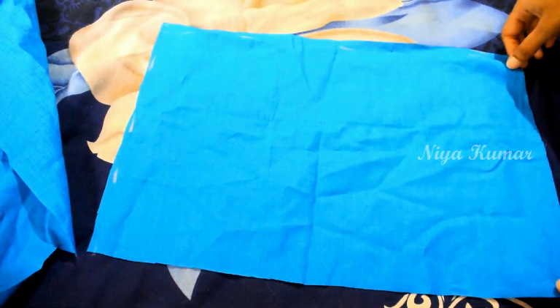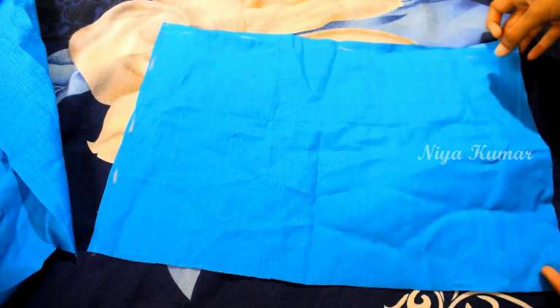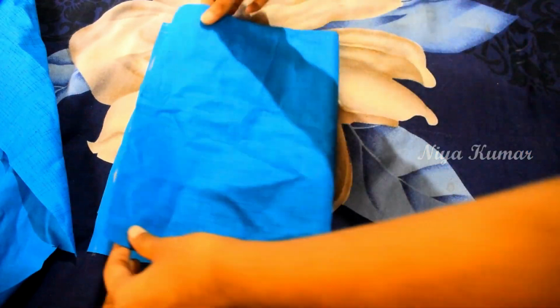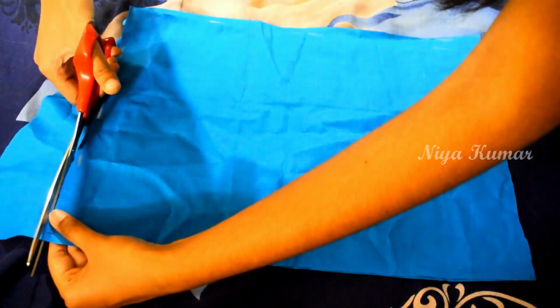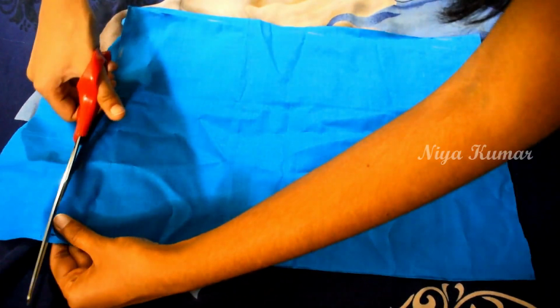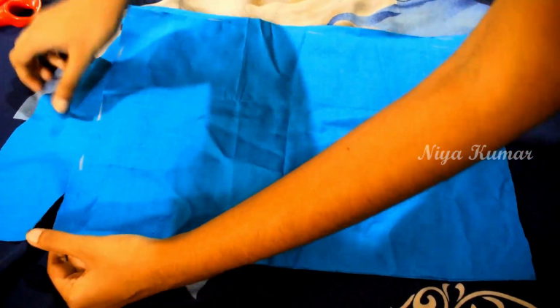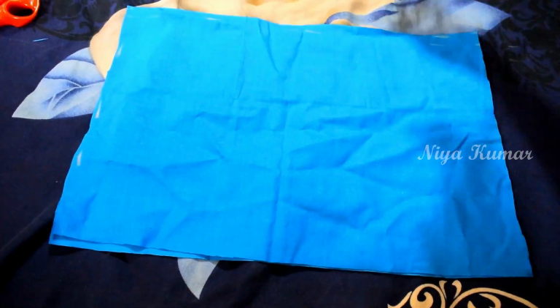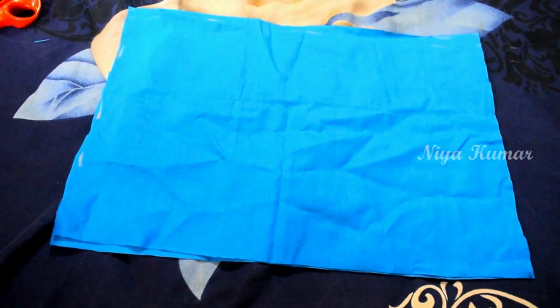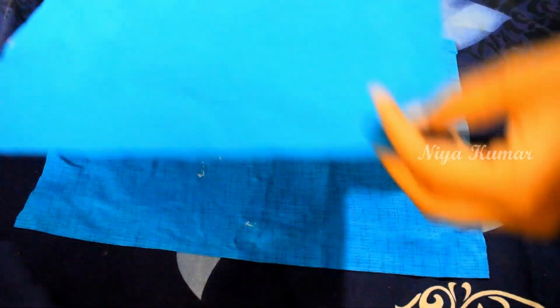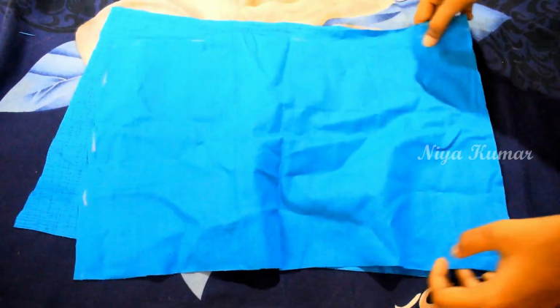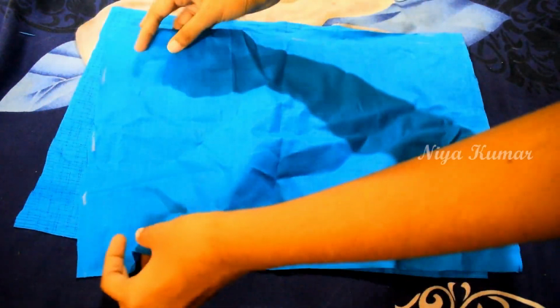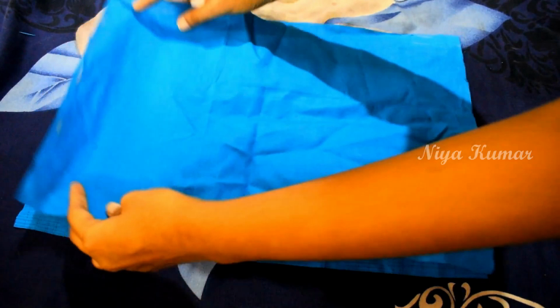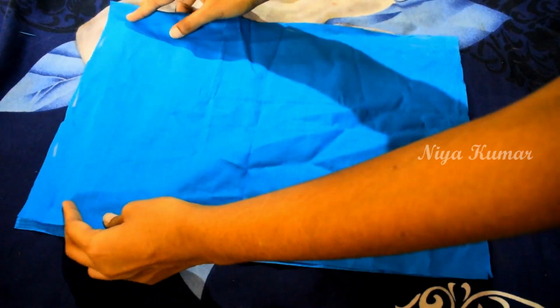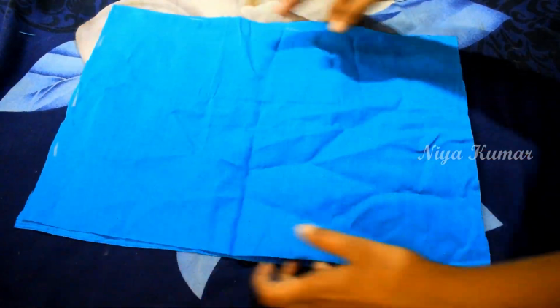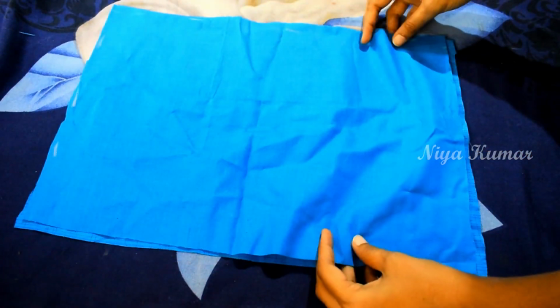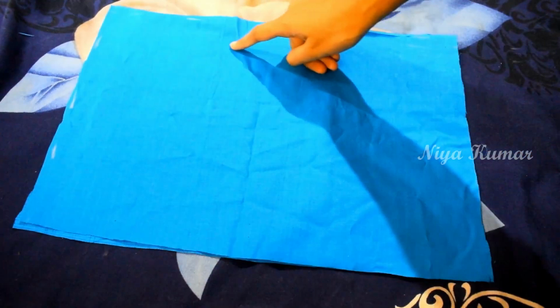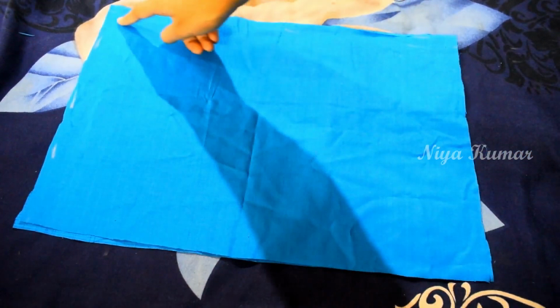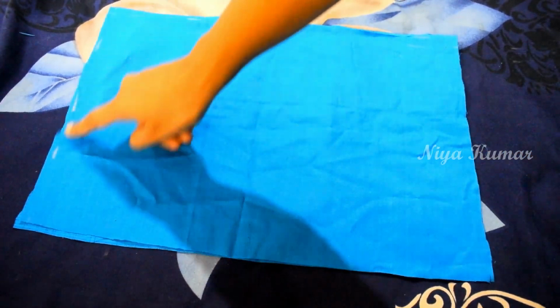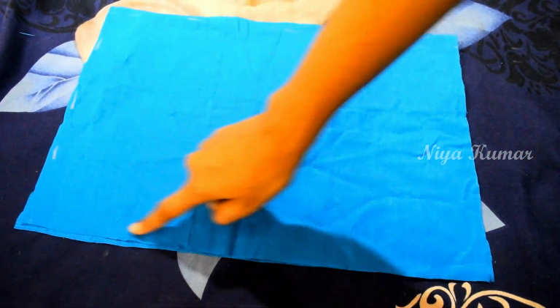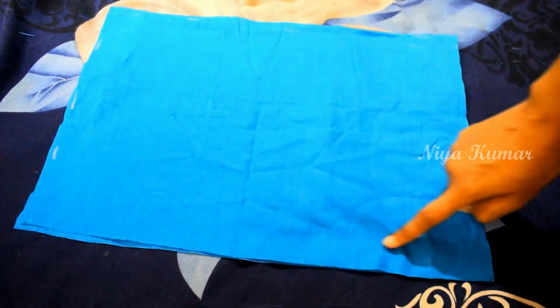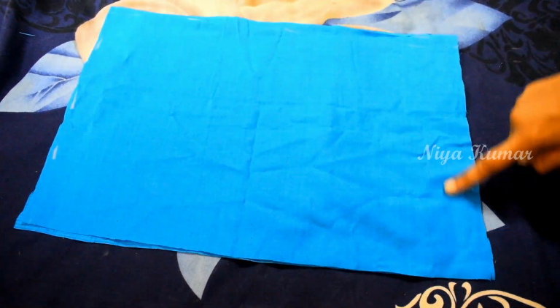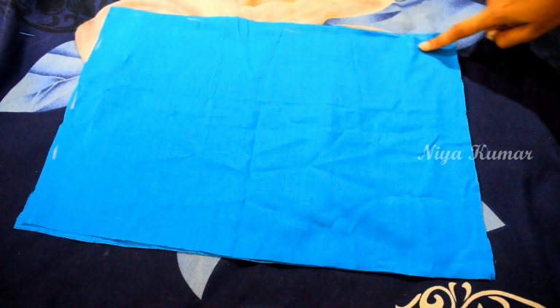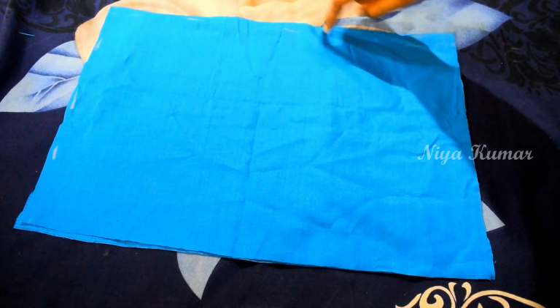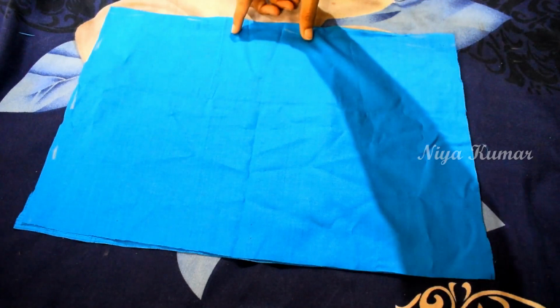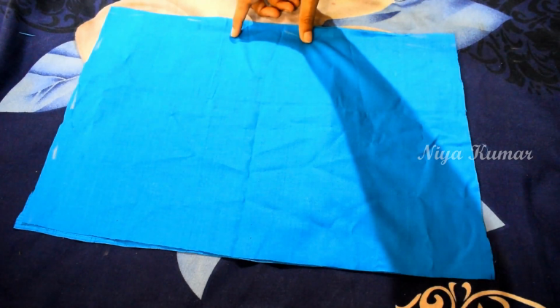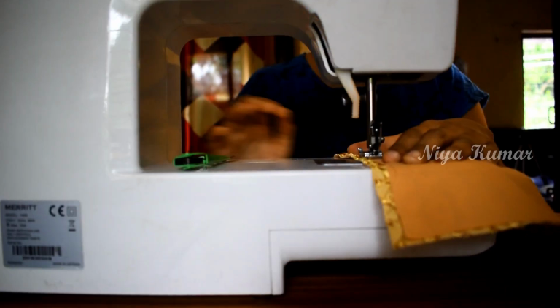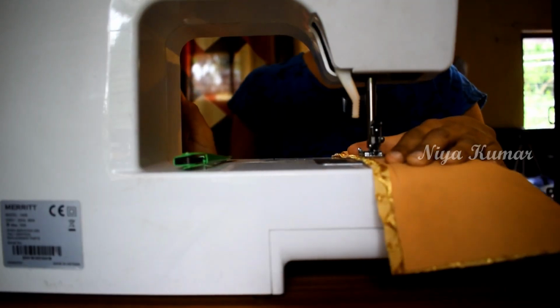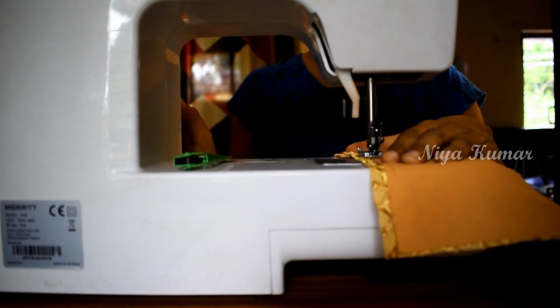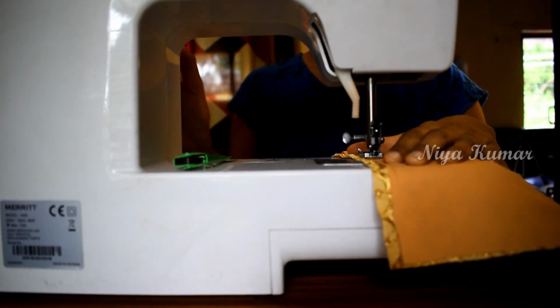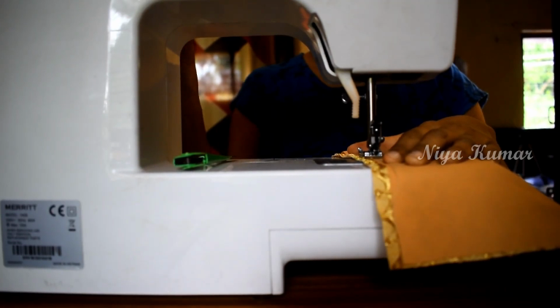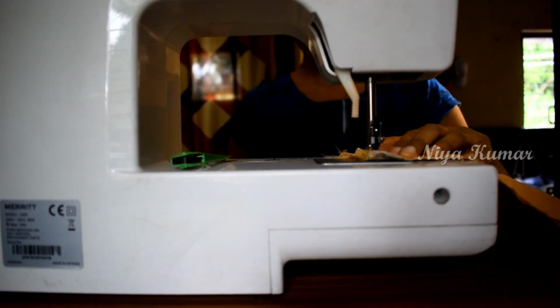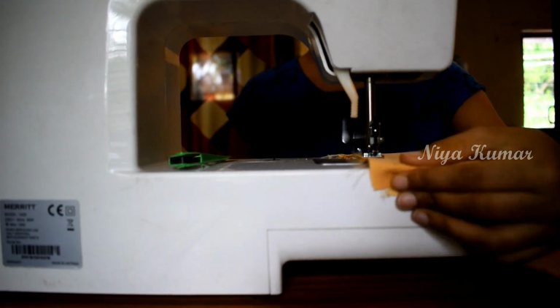We need two fabric pieces — one for the outside and another for the lining. Now lay both the good sides of the fabric together and stitch, but leave a small gap to turn it inside out. Now we are back with the original fabric.